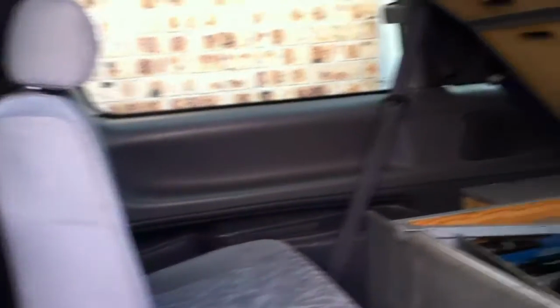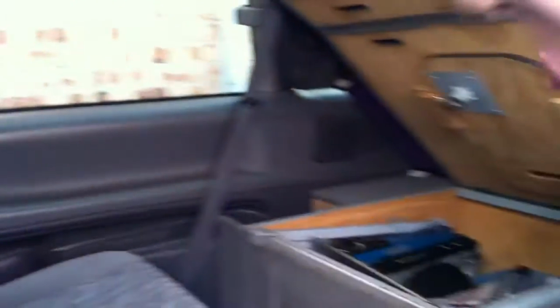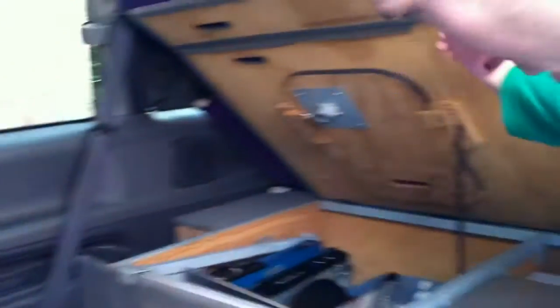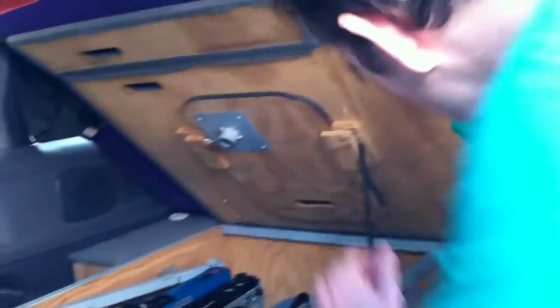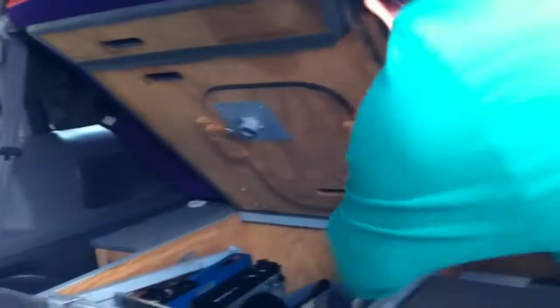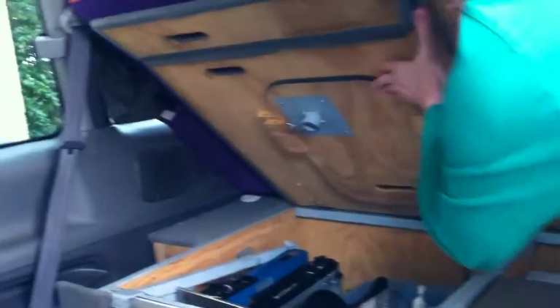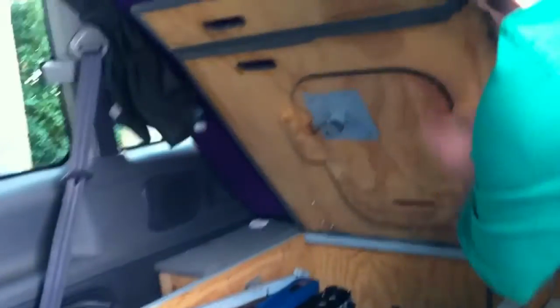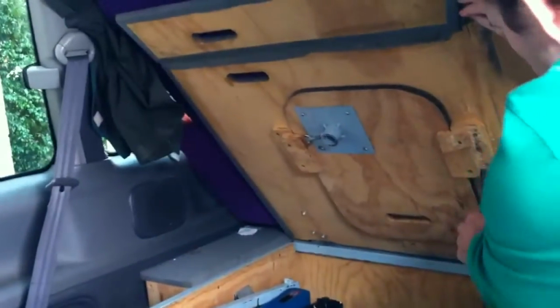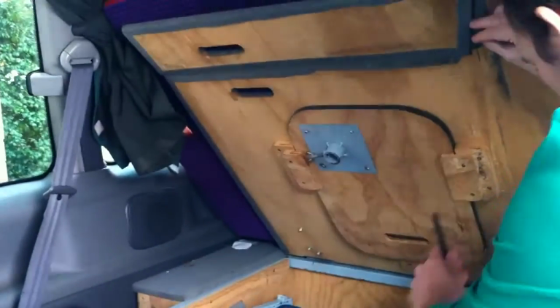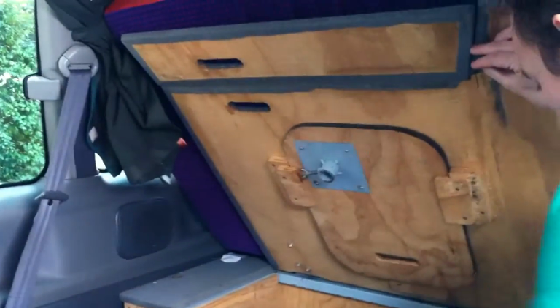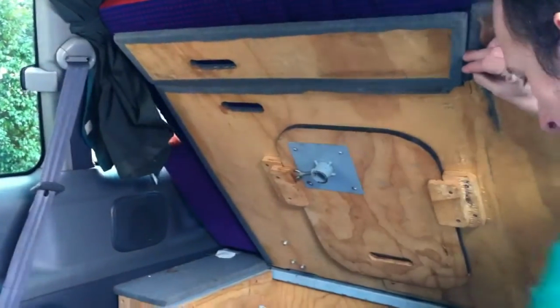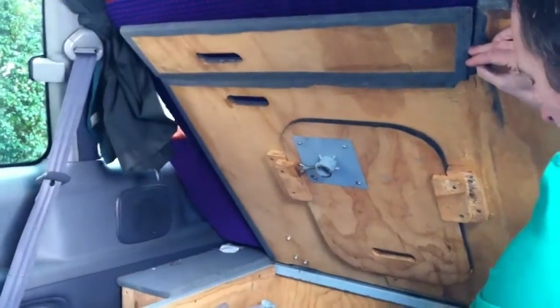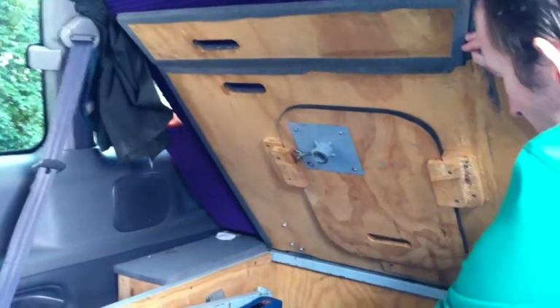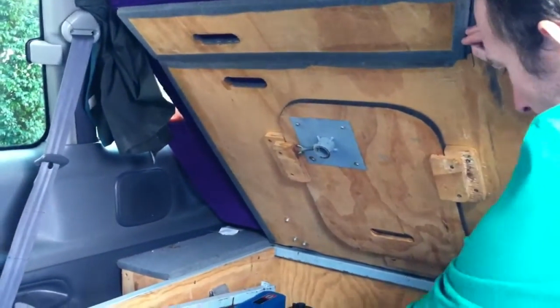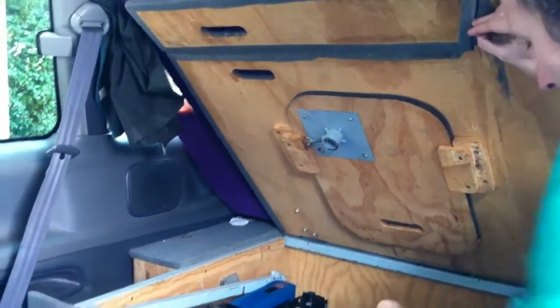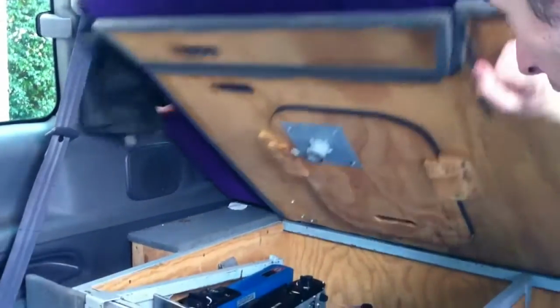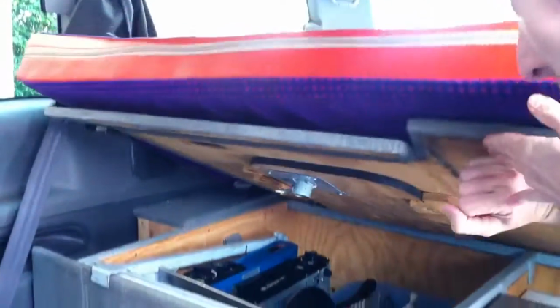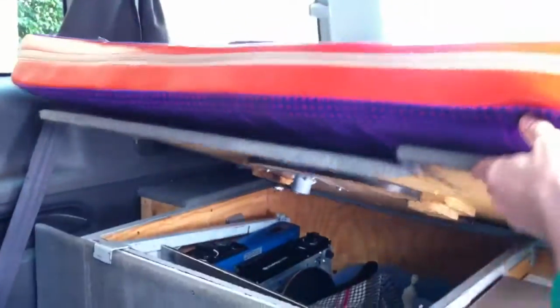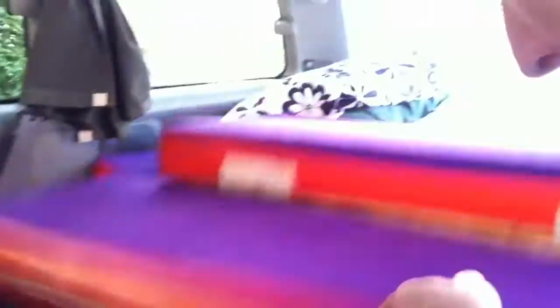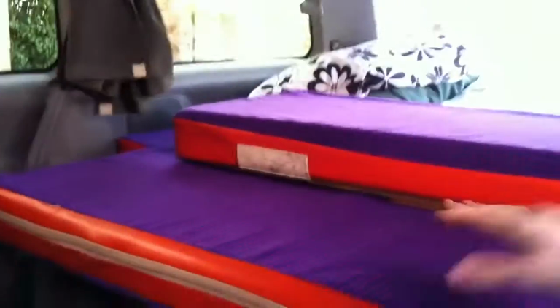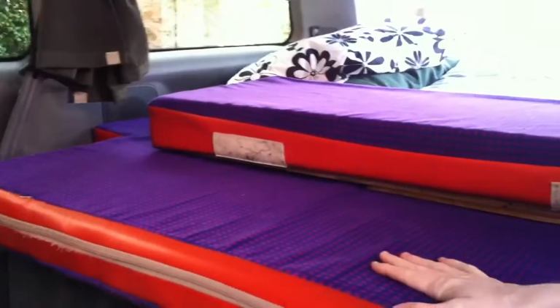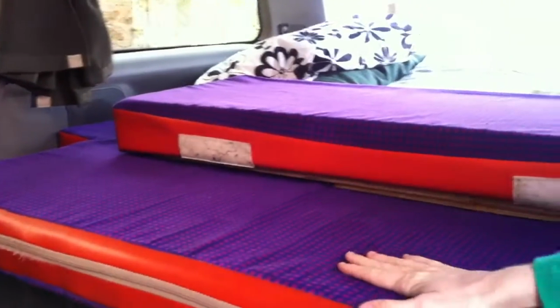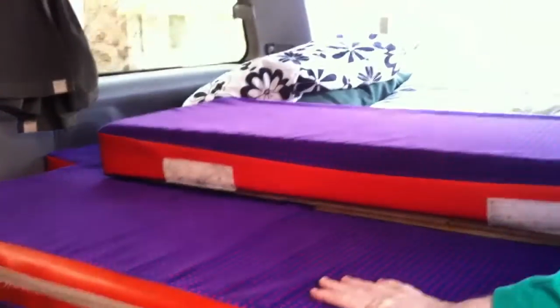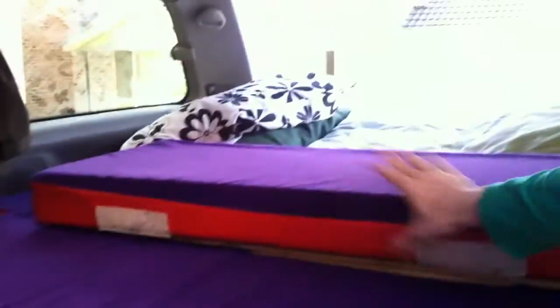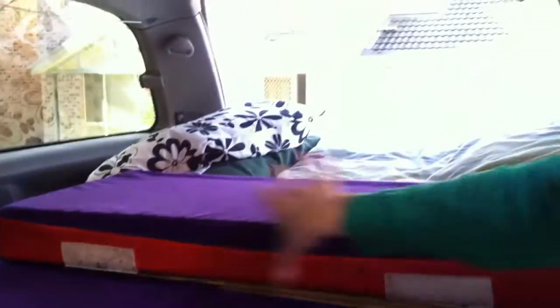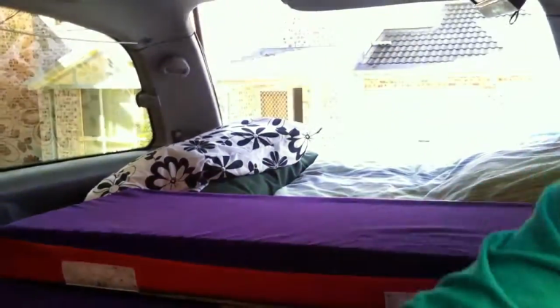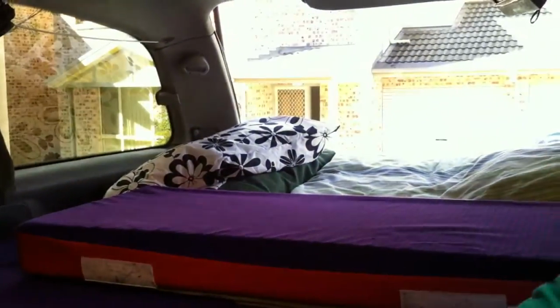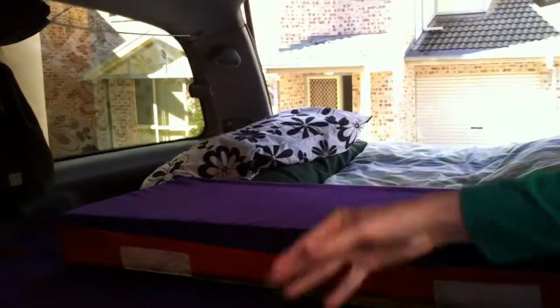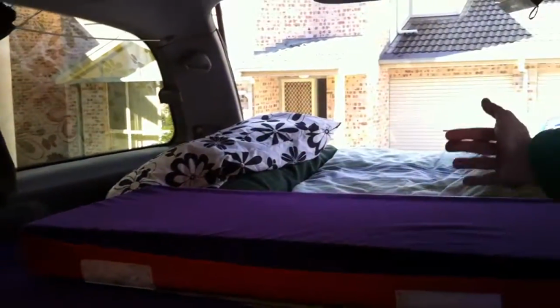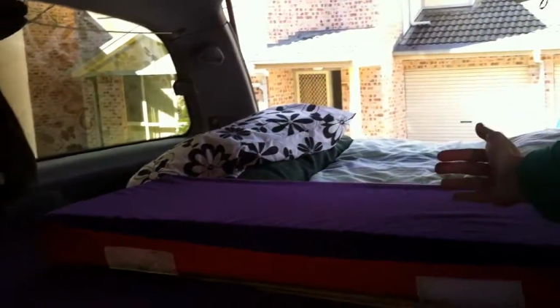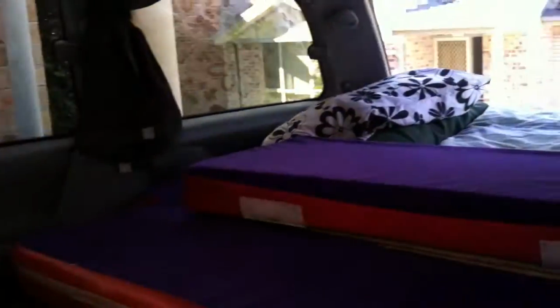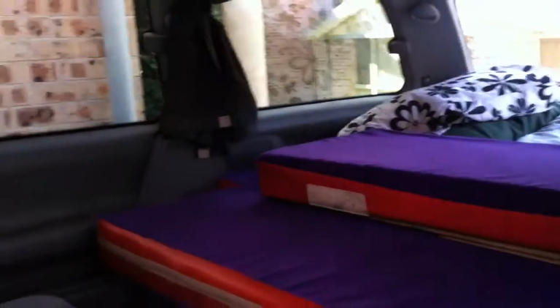I'll show you how this works. That comes down and that forms the bed, and you put this thing here and you have a big long double bed.